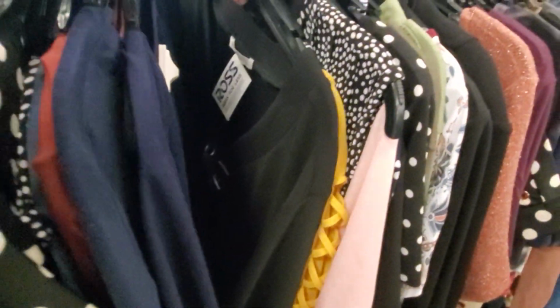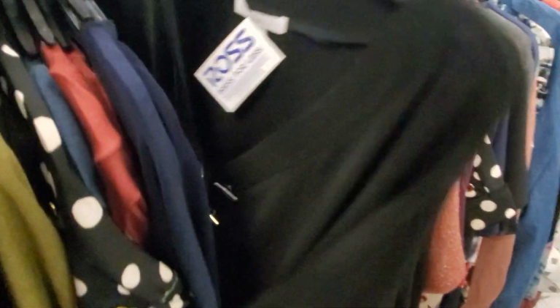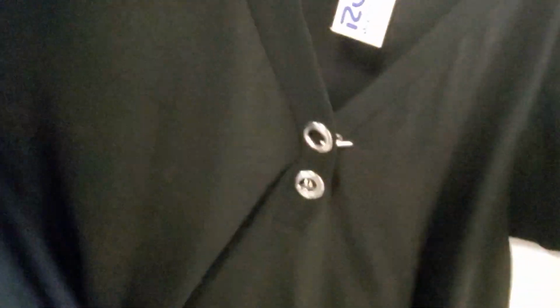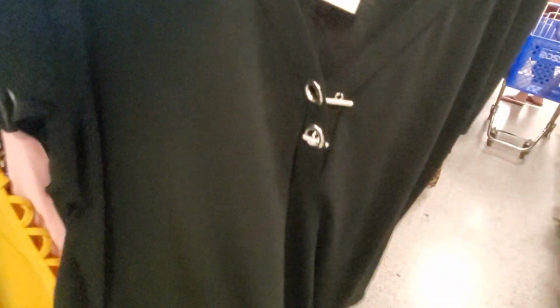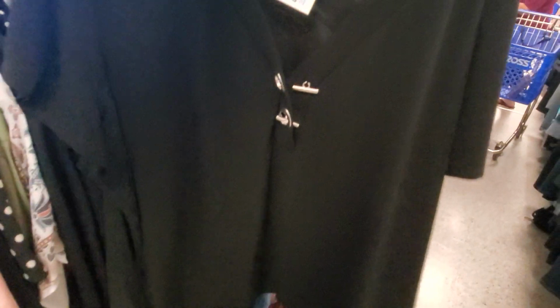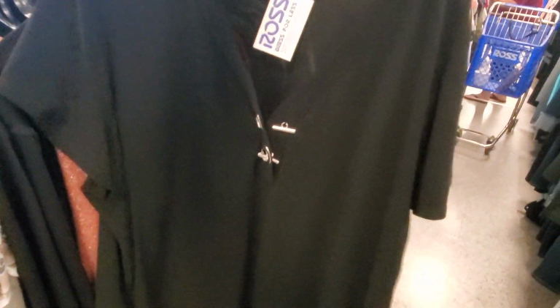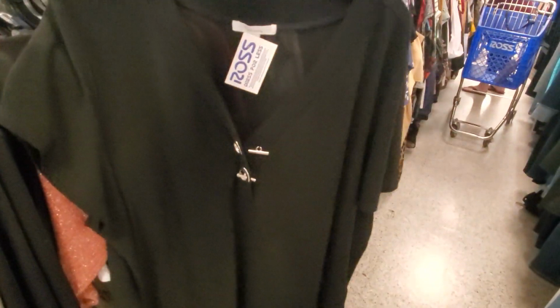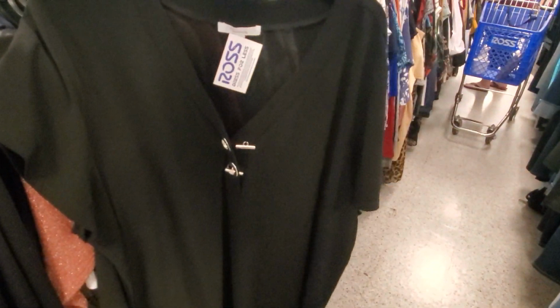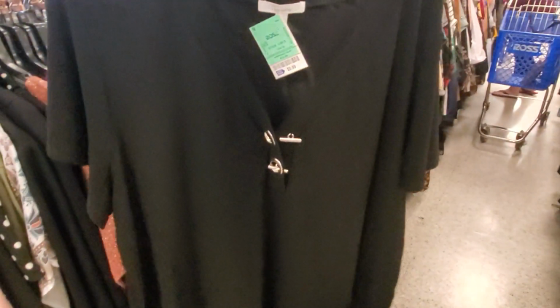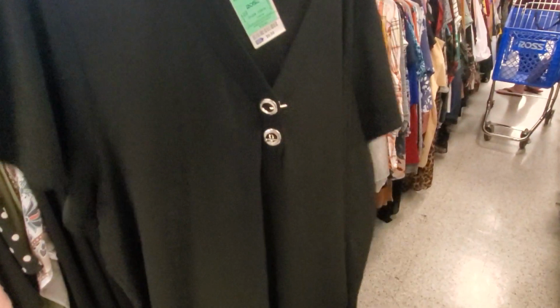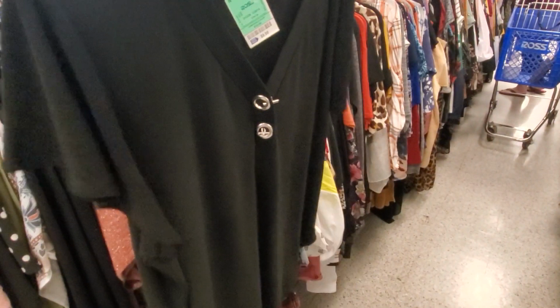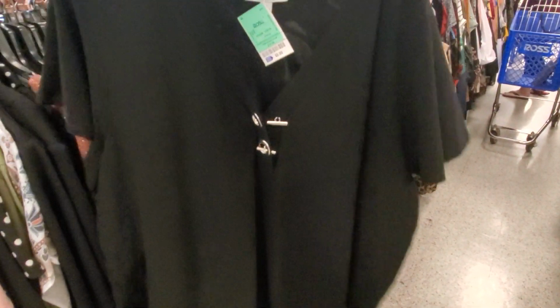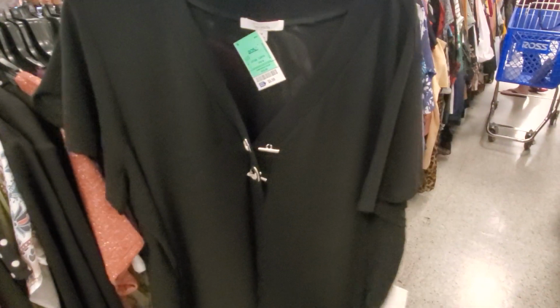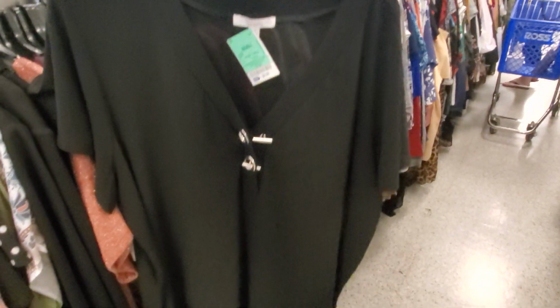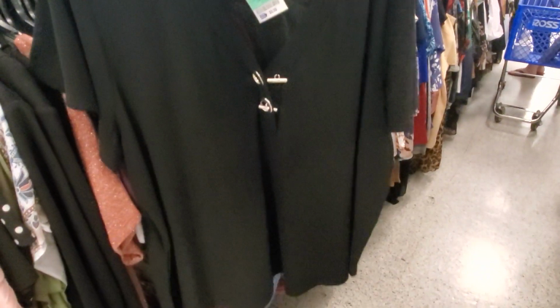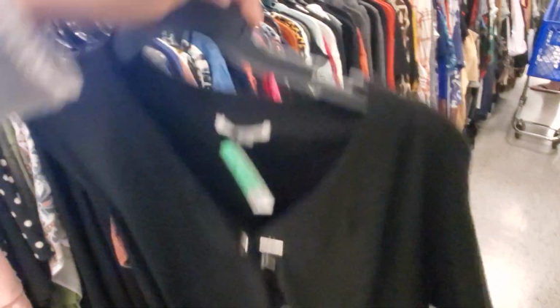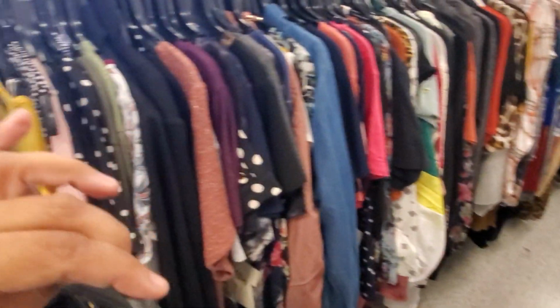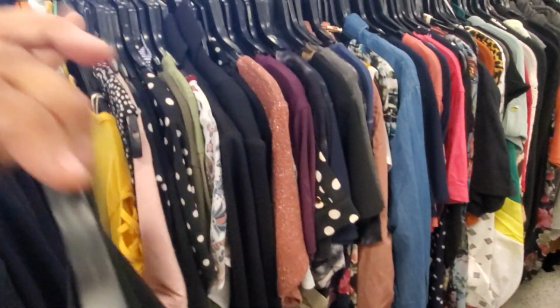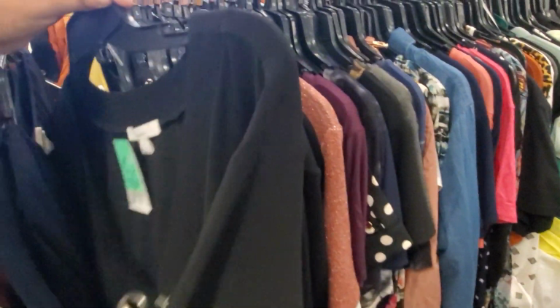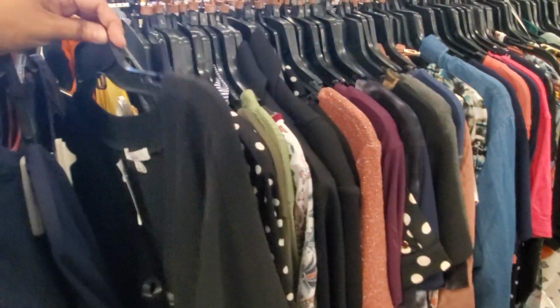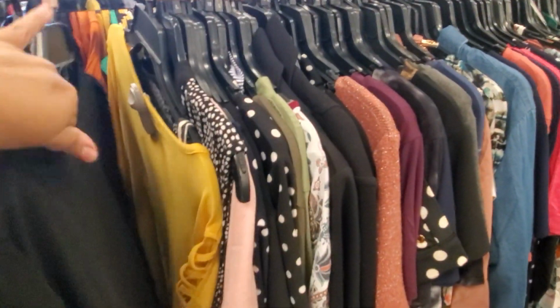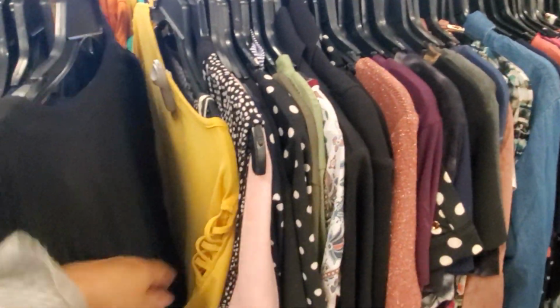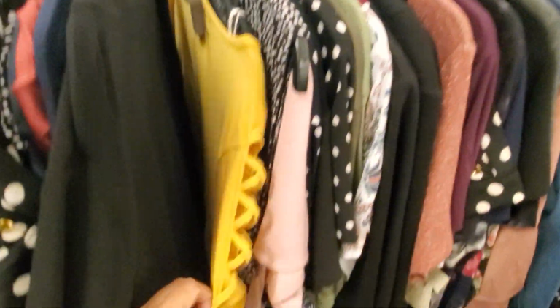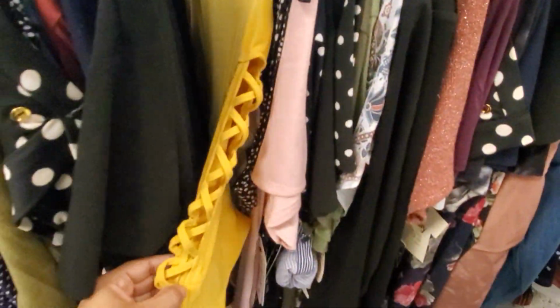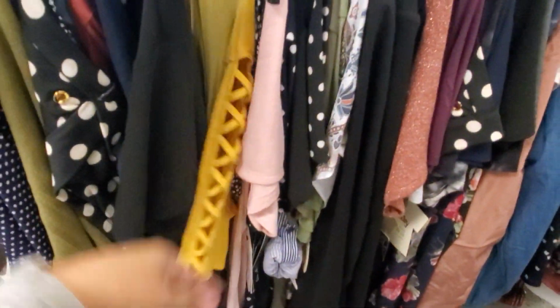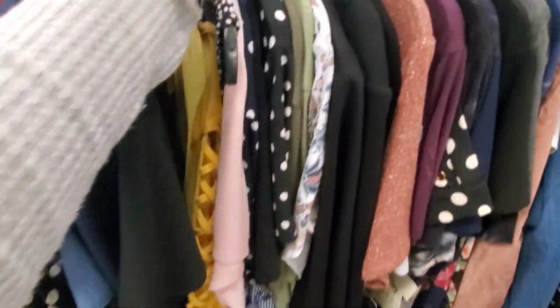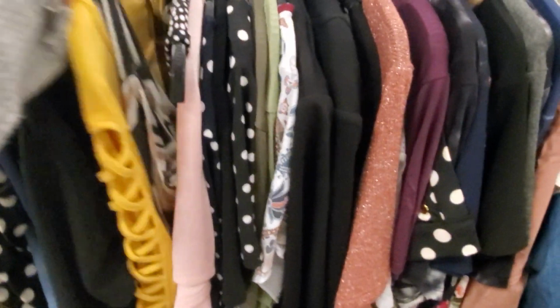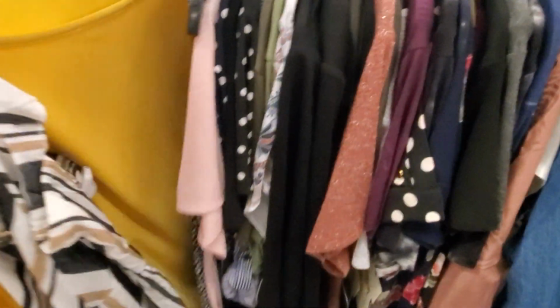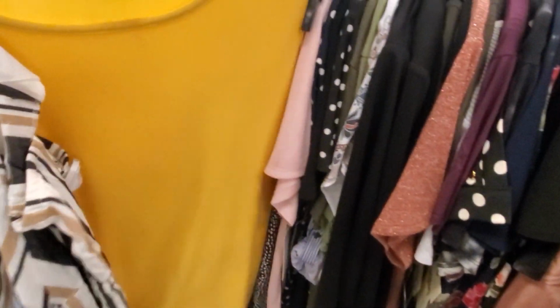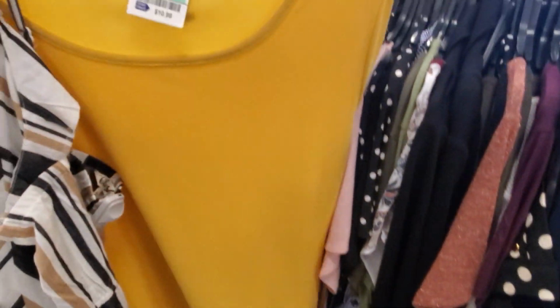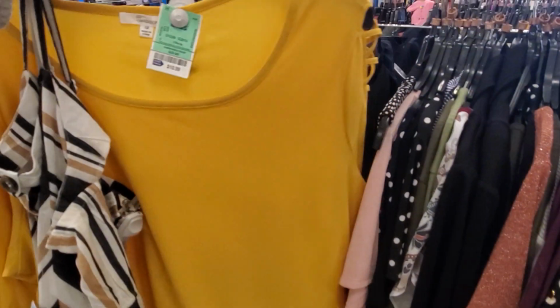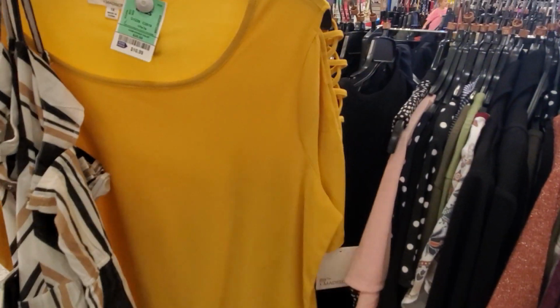Let me pull this one out — $10, maybe something for work, pretty casual and nice. They have a little peekaboo right here on the sleeve. It will be yellow, $10.99.